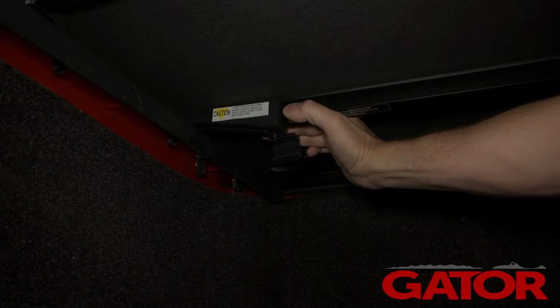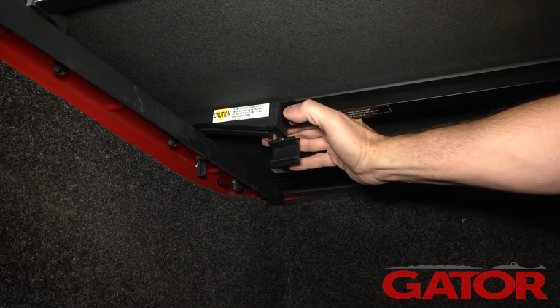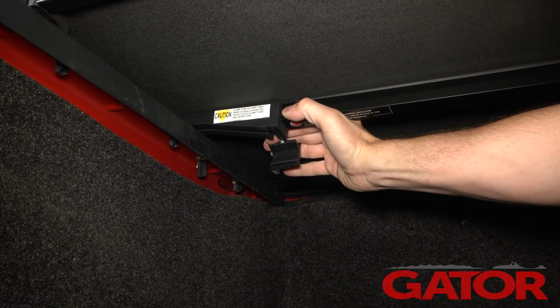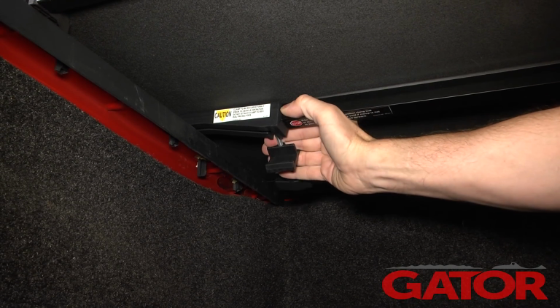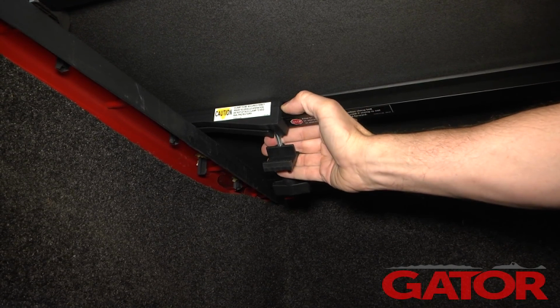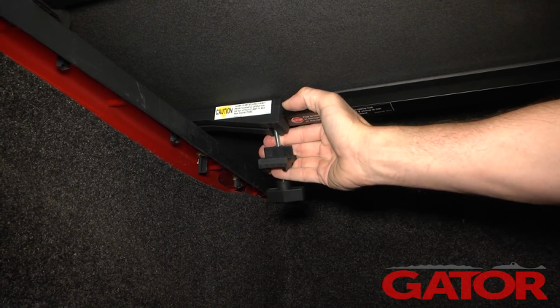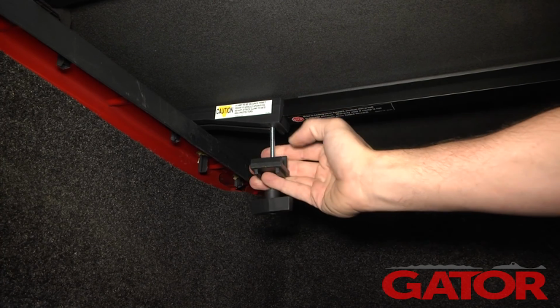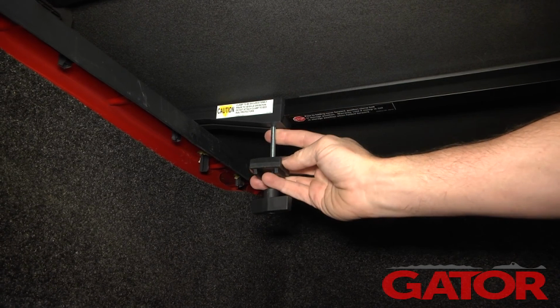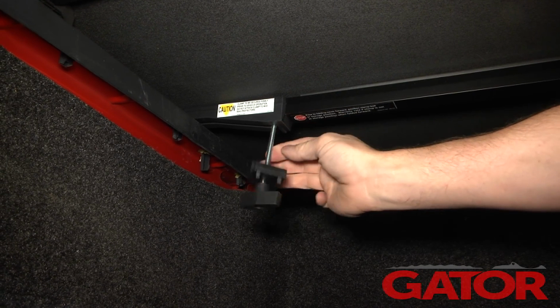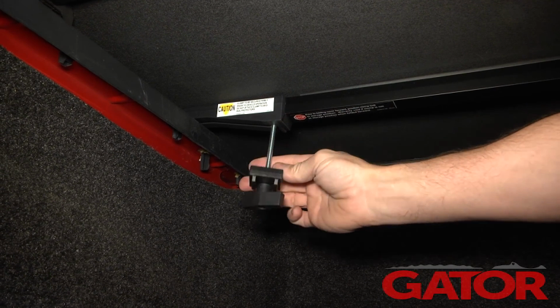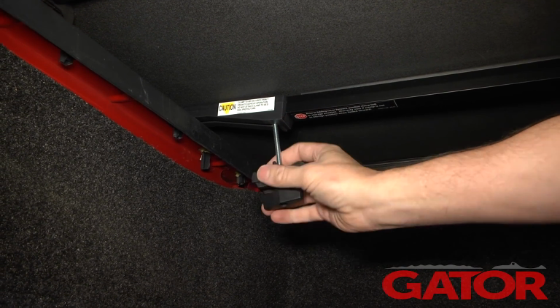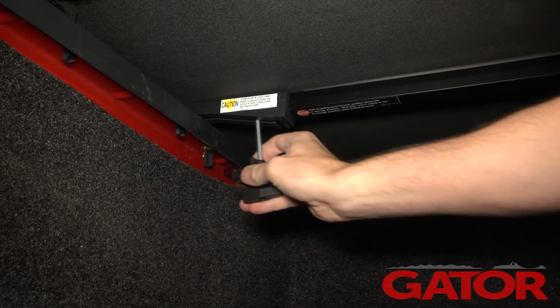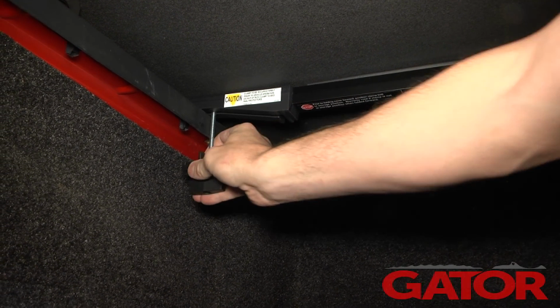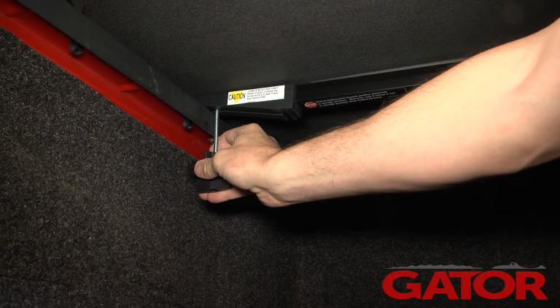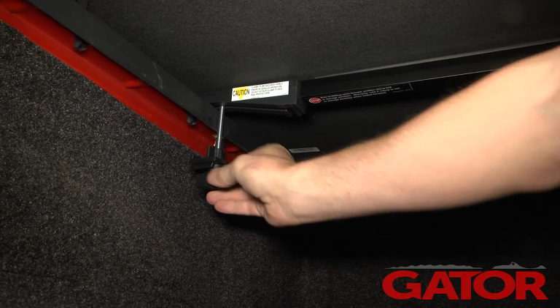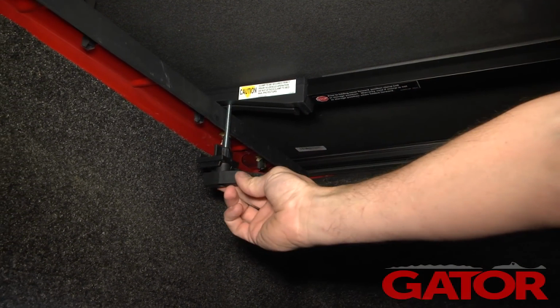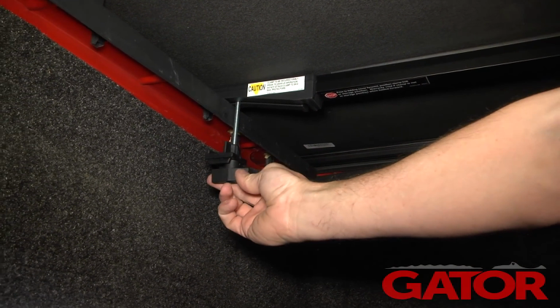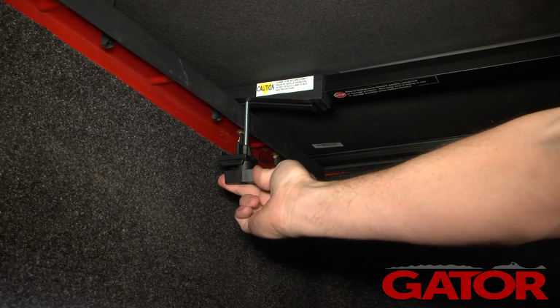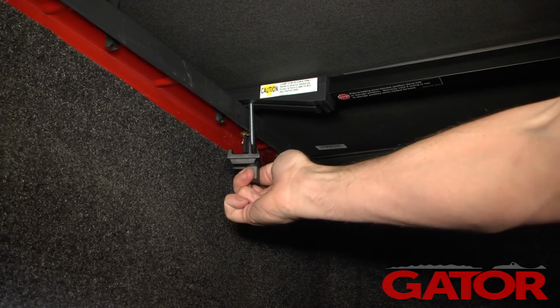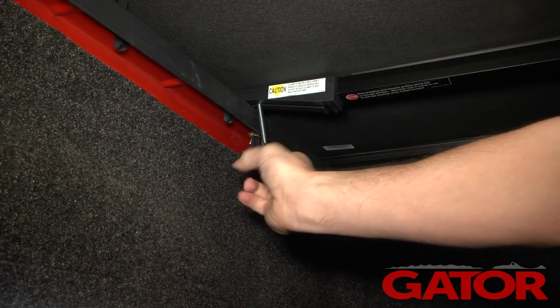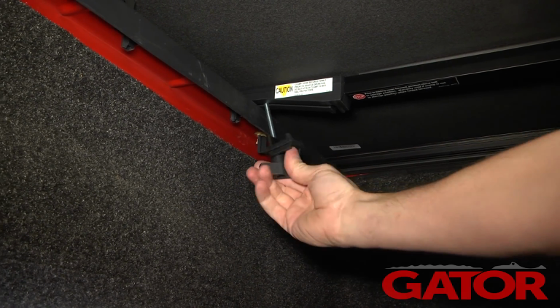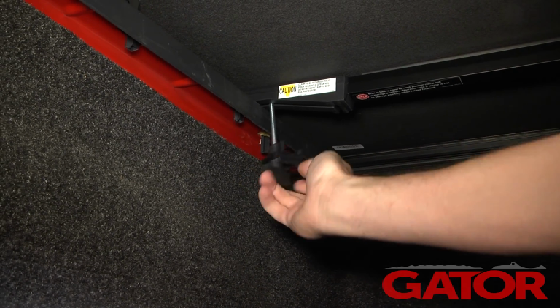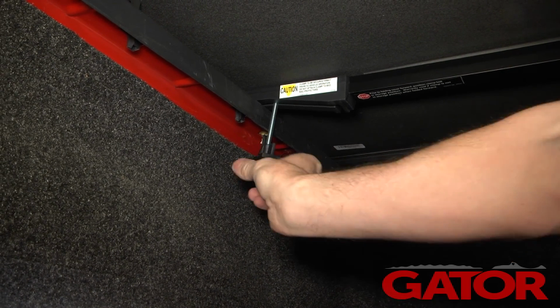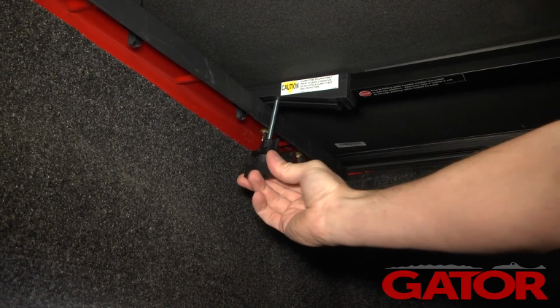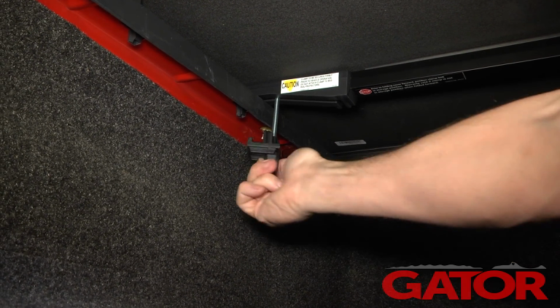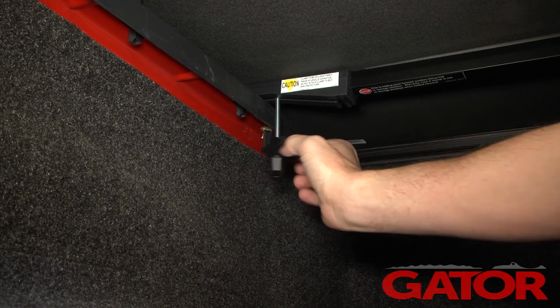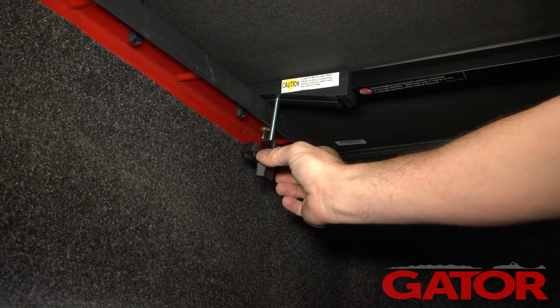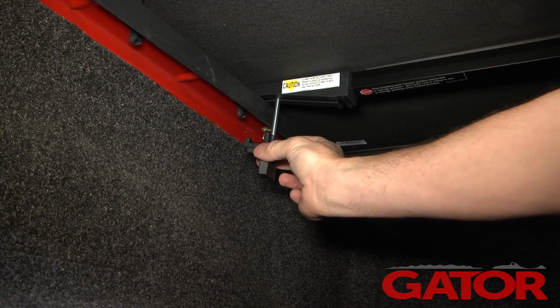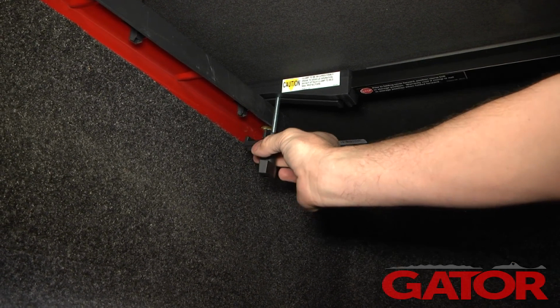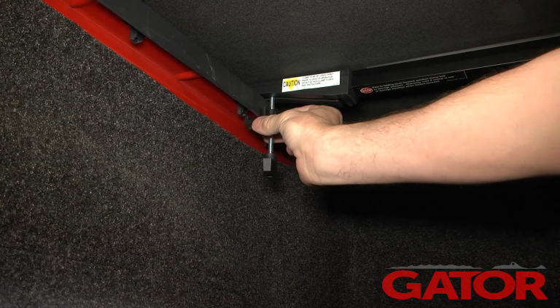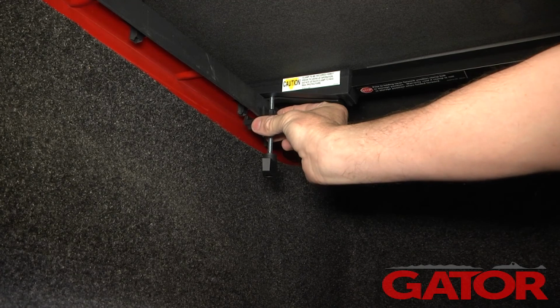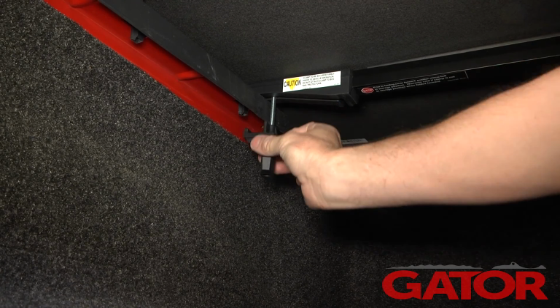Next, we're going to release the clamp from its stowed position and slide it over to the bed cap. Now we're going to twist the twist handle until it raises the jaw of the clamp up to the bed cap.